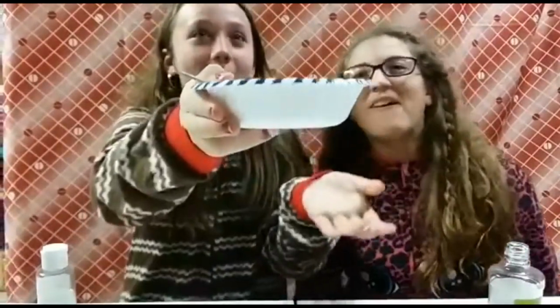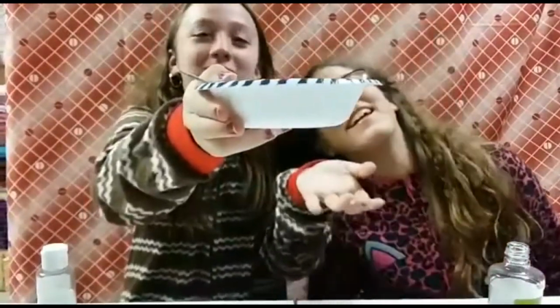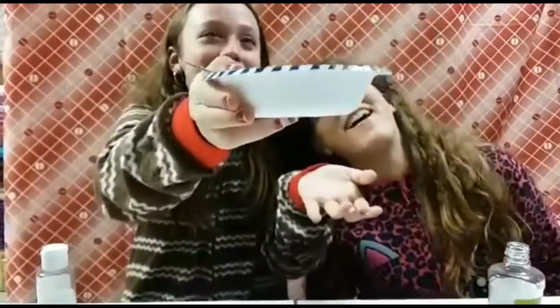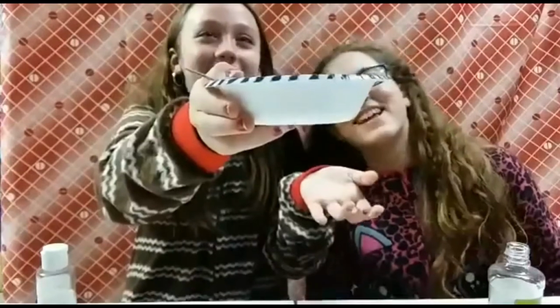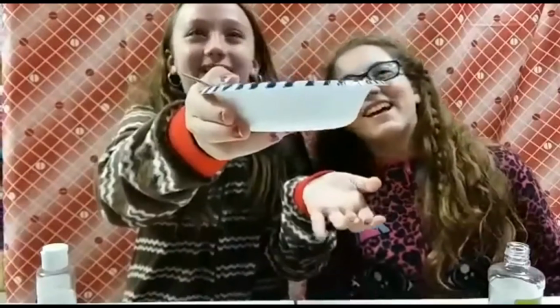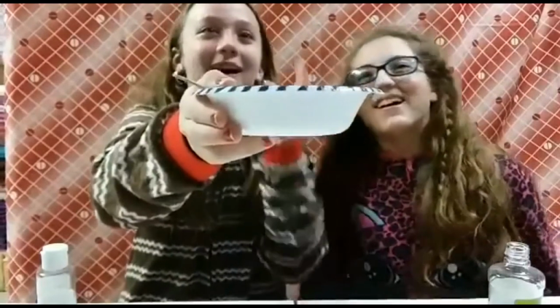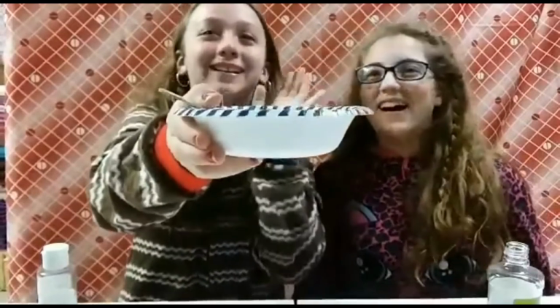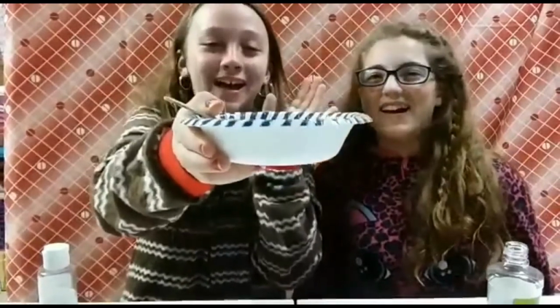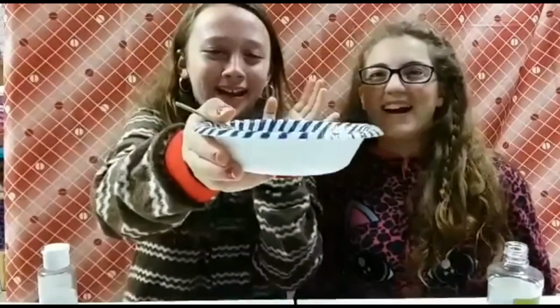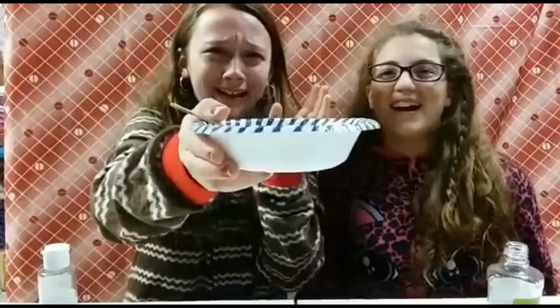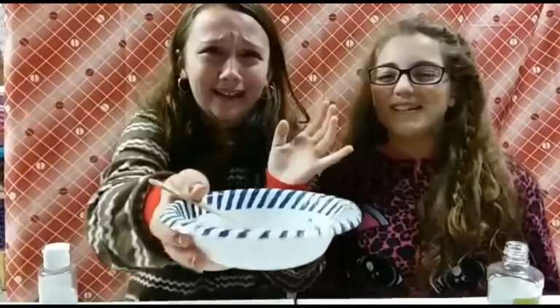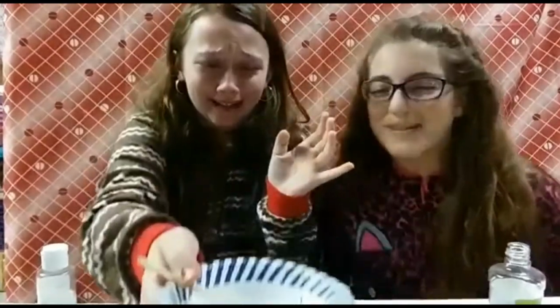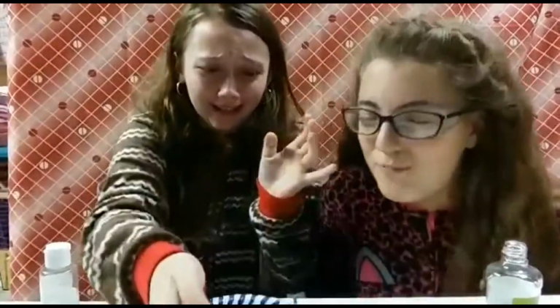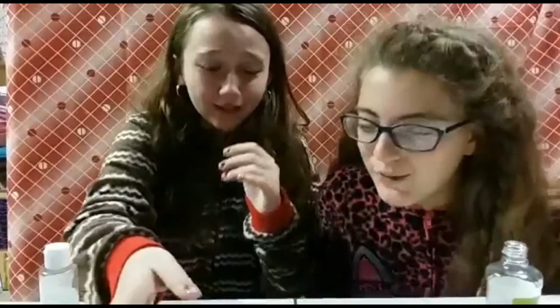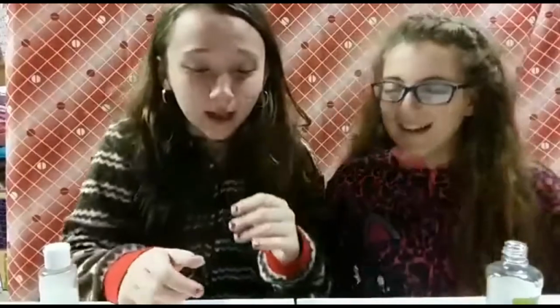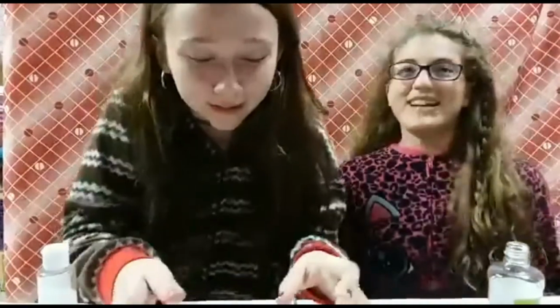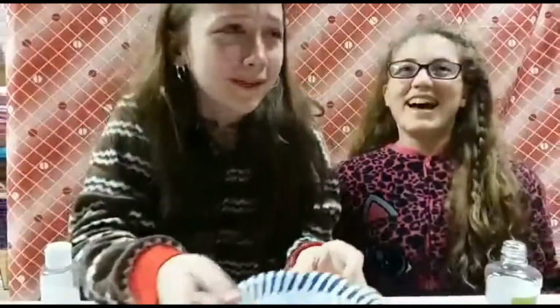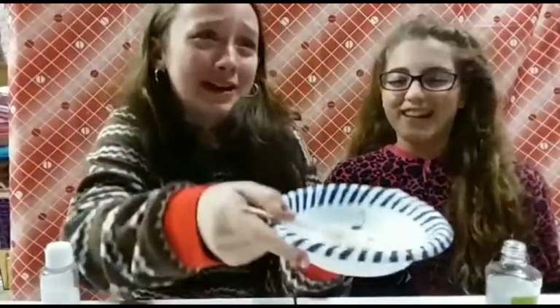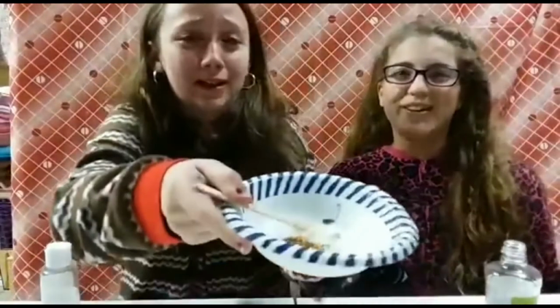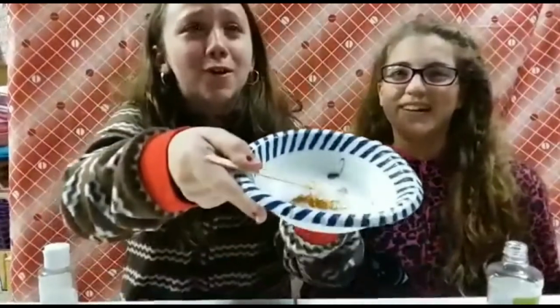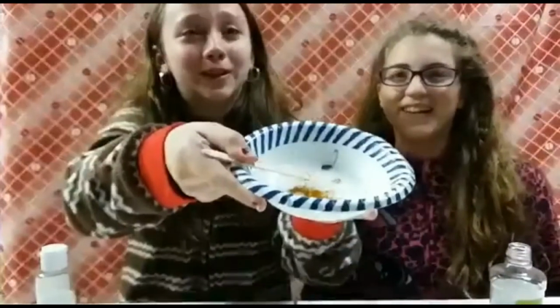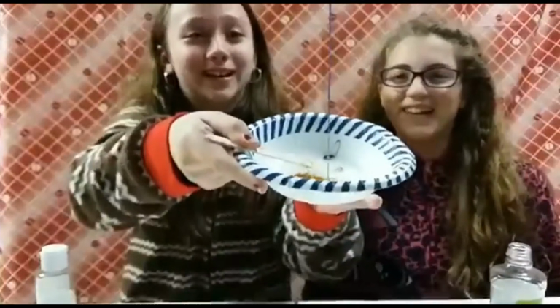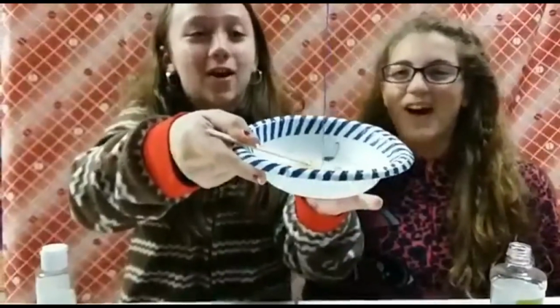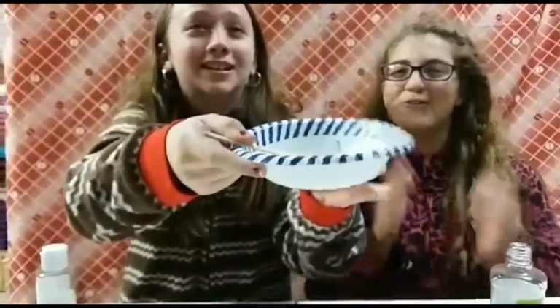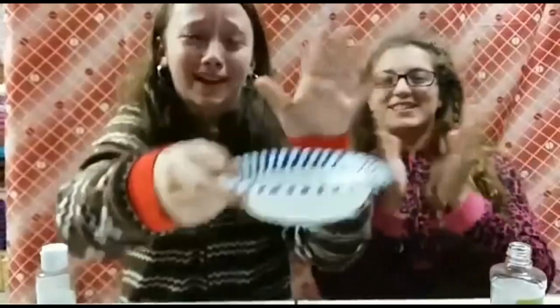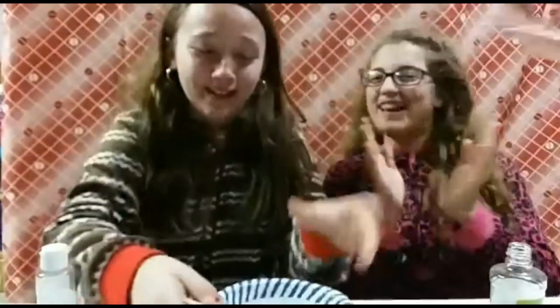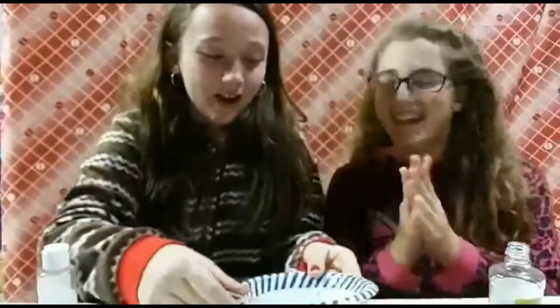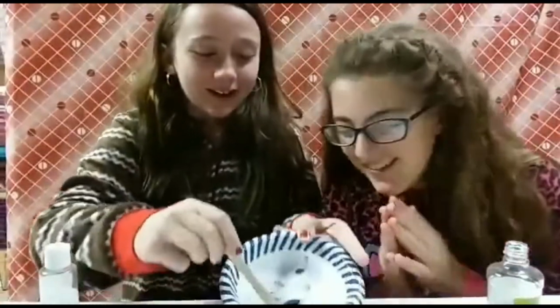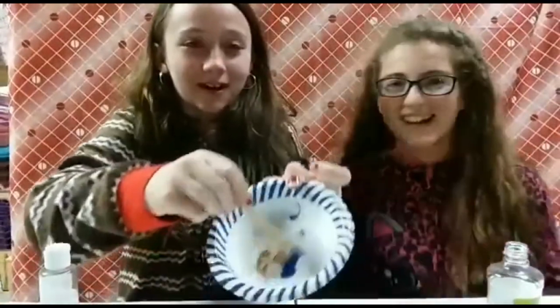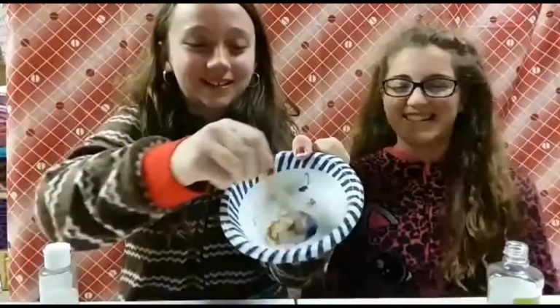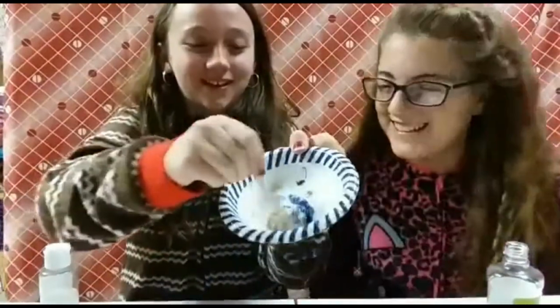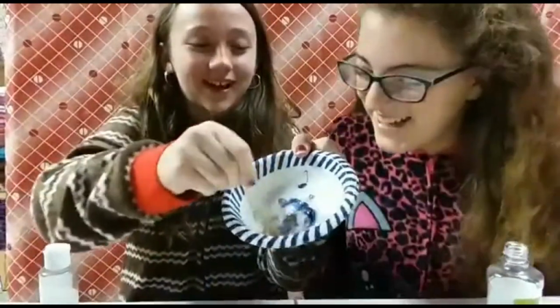Oh my god, I want some more blue! Look at my glitter — more blue please, glitter guys! That's great, thank you glitter guys. We're gonna mix that all together.